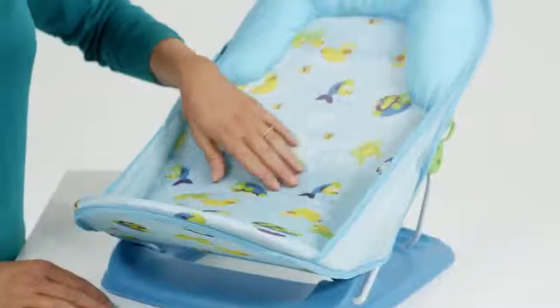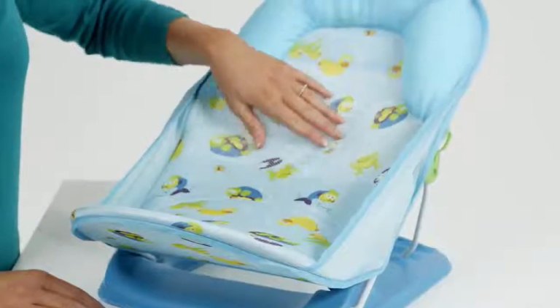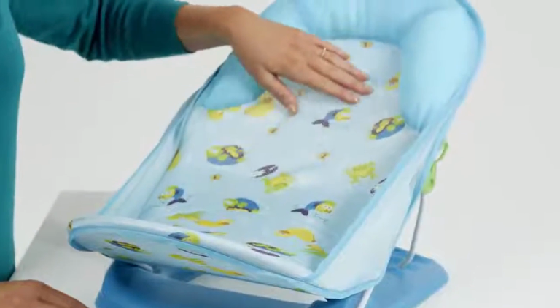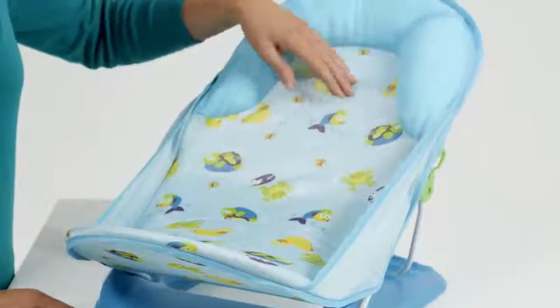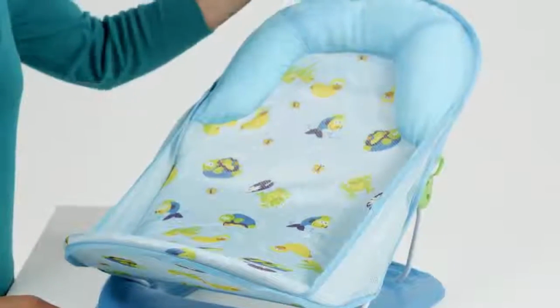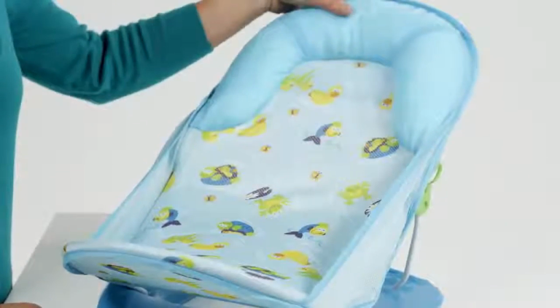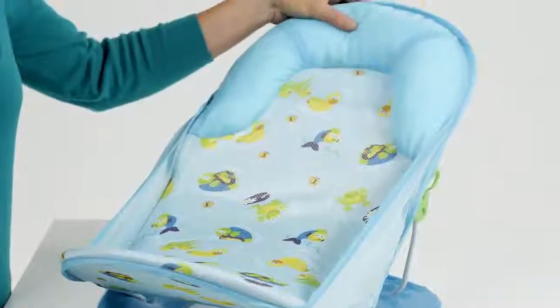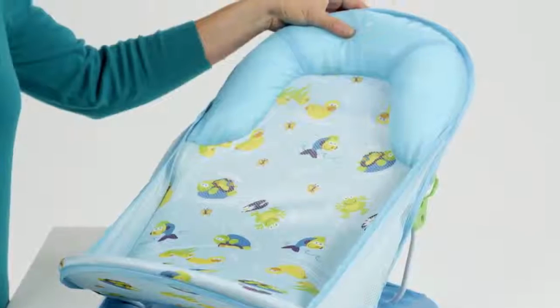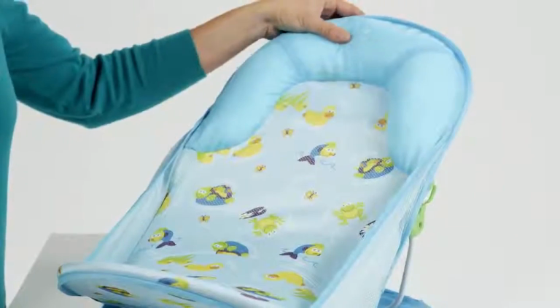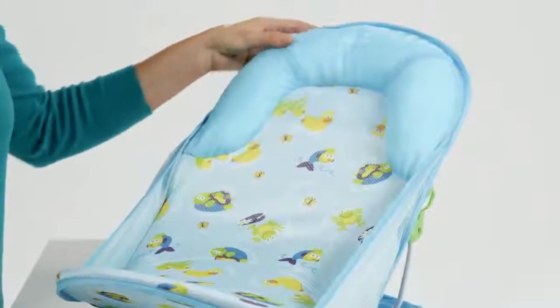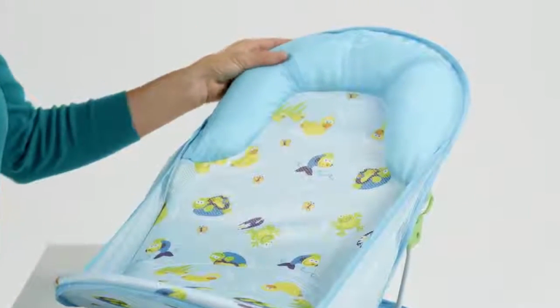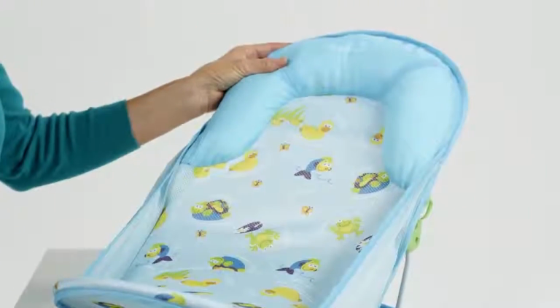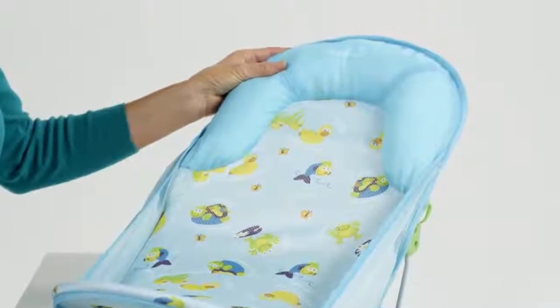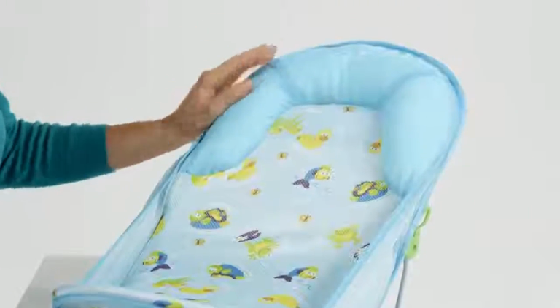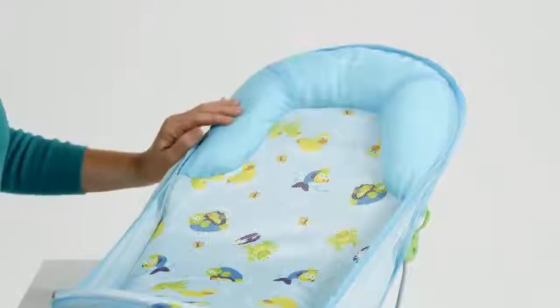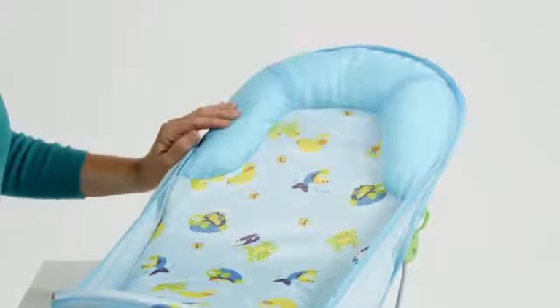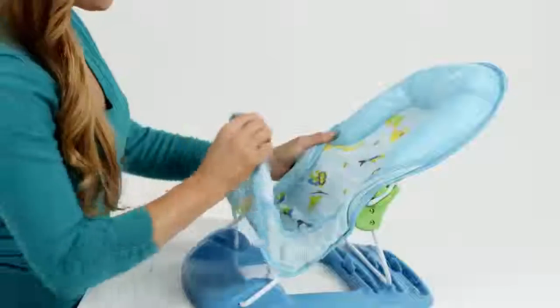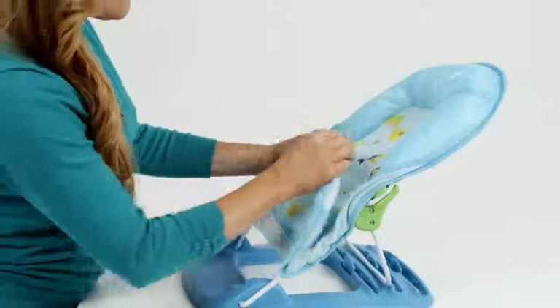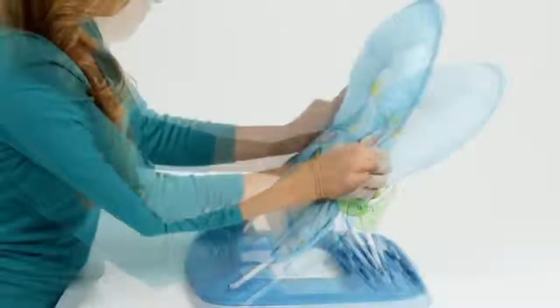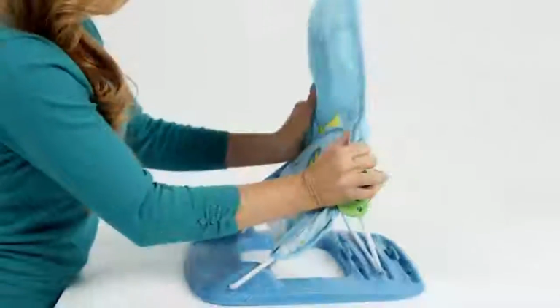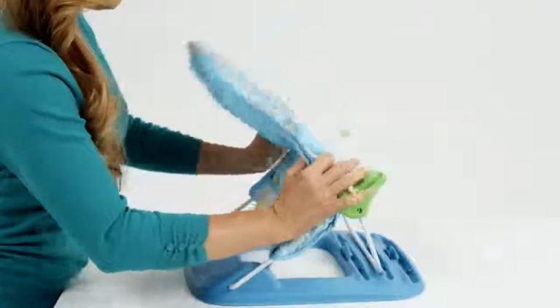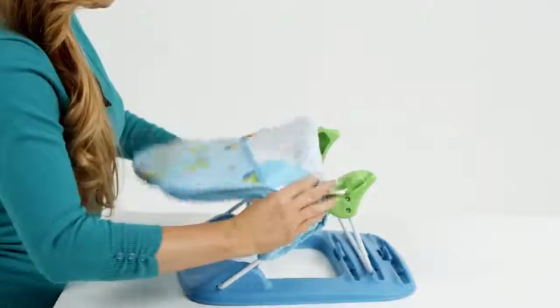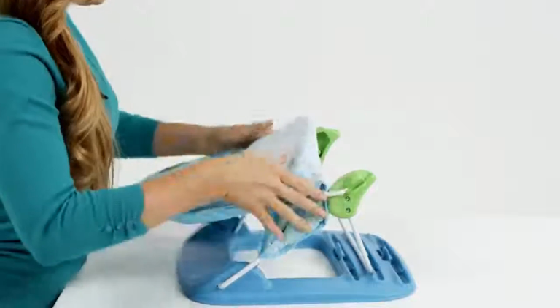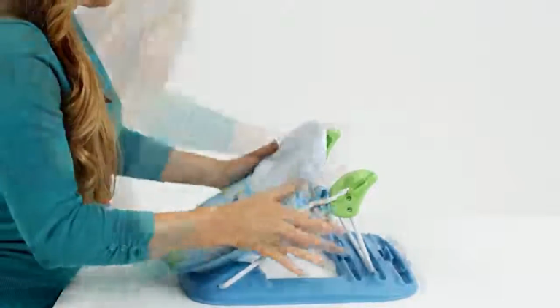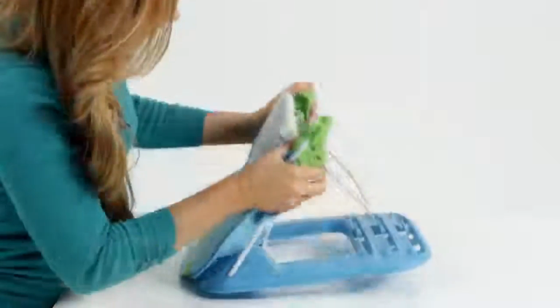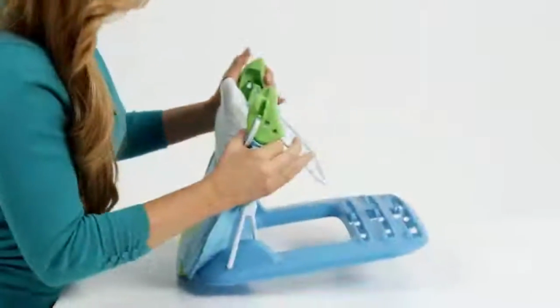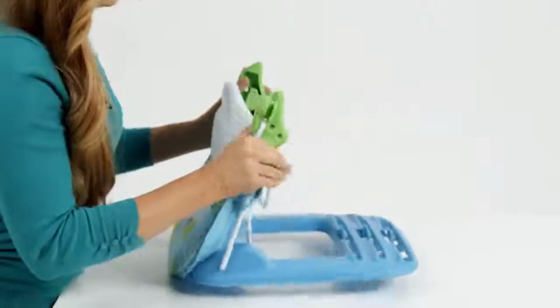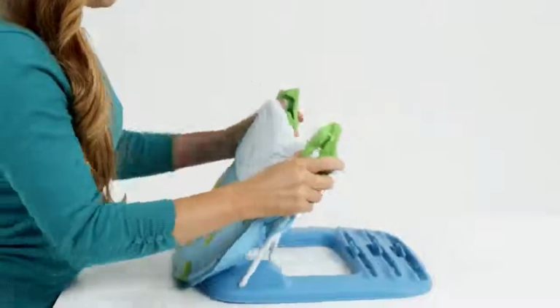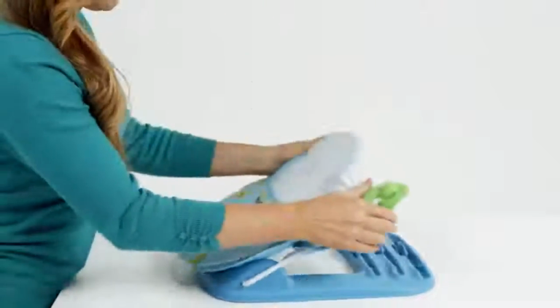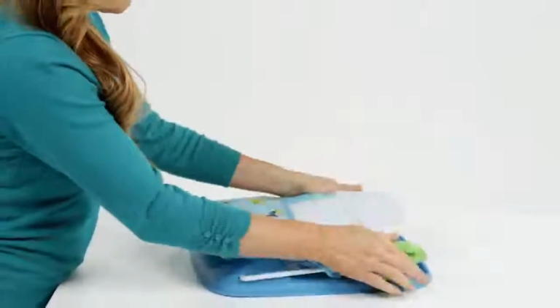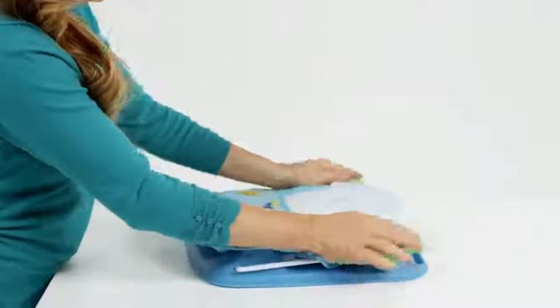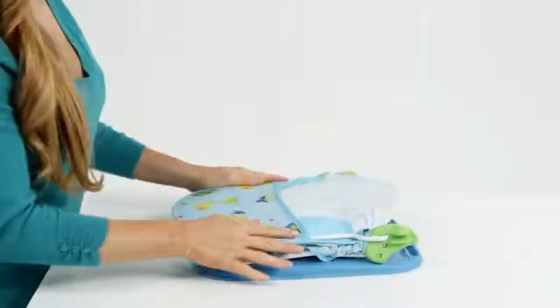The soft mesh sling with a padded head support cradles your baby for bathing in the sink or an adult bathtub. Bathtime is easy and portable with this Deluxe Baby Bather that folds up compact for storage and travel.